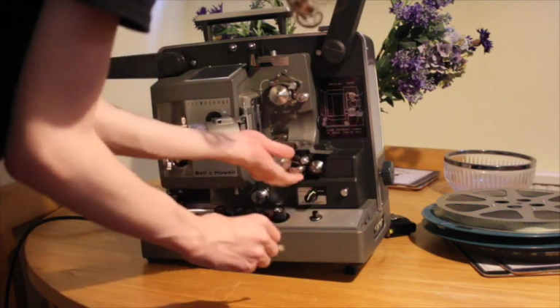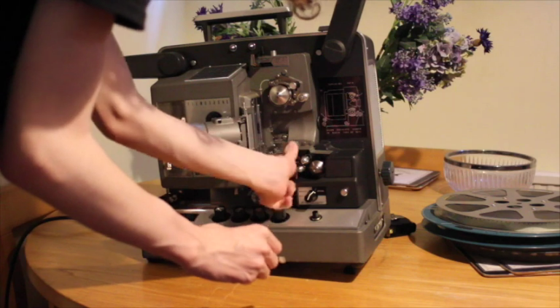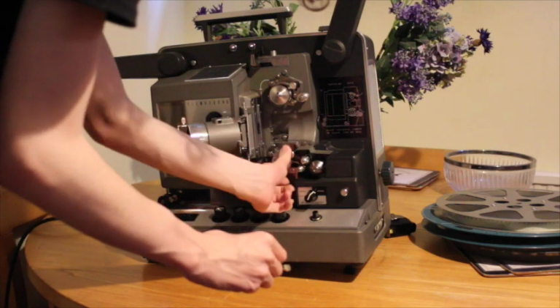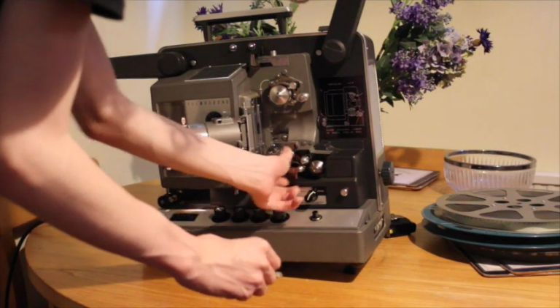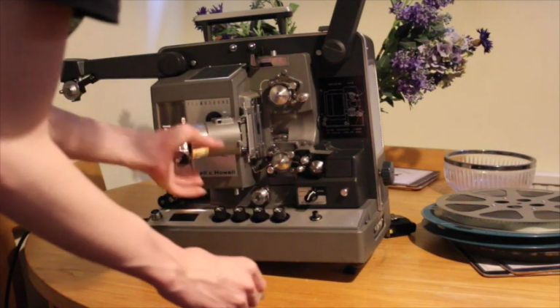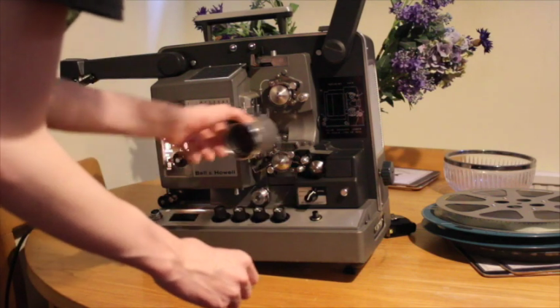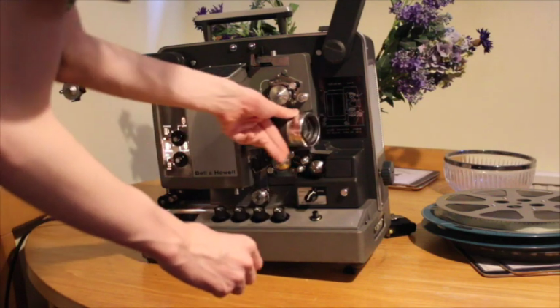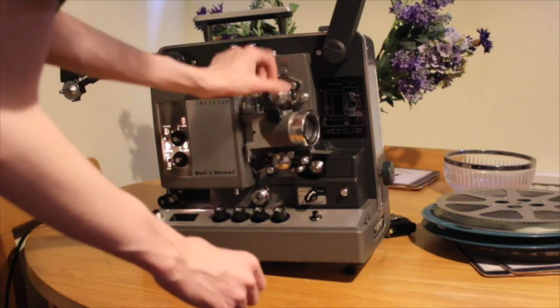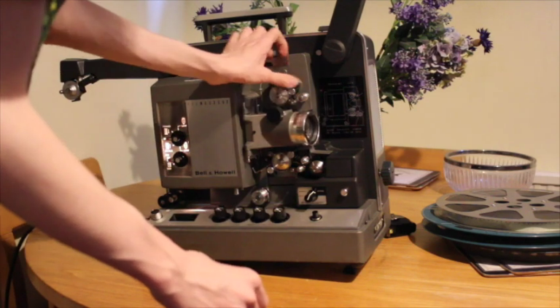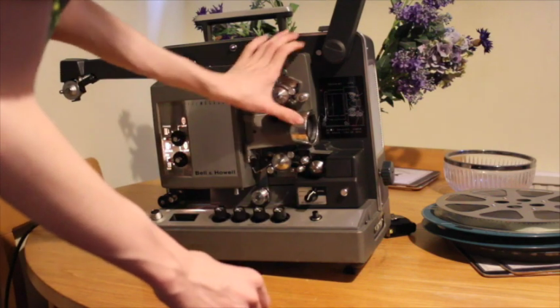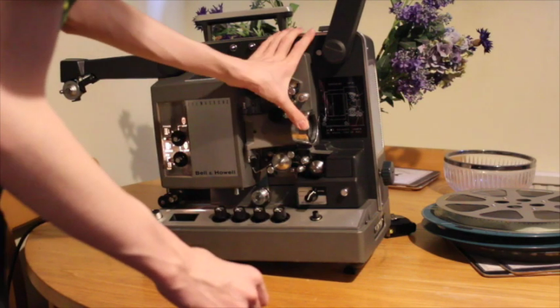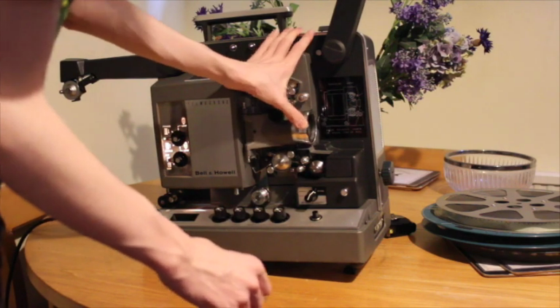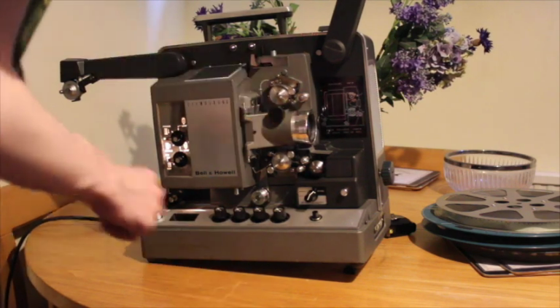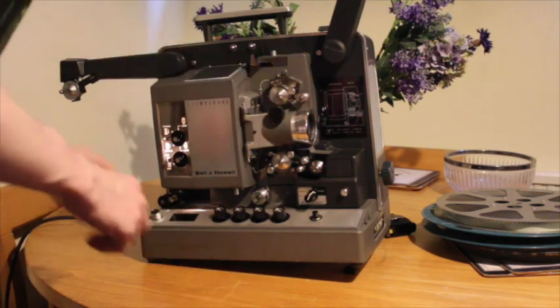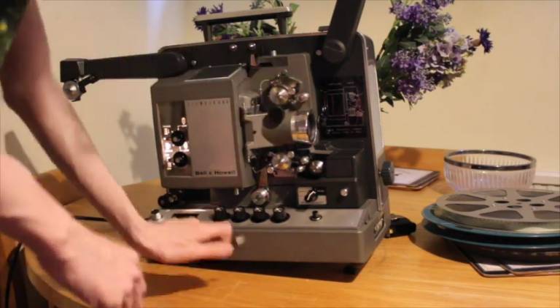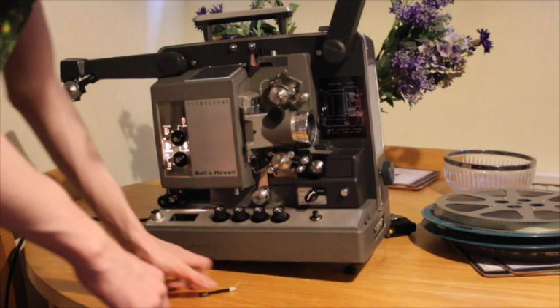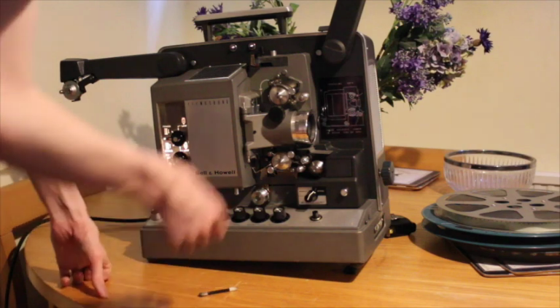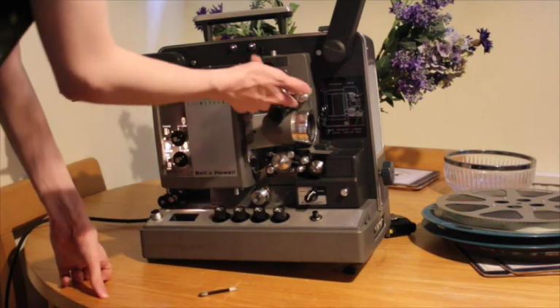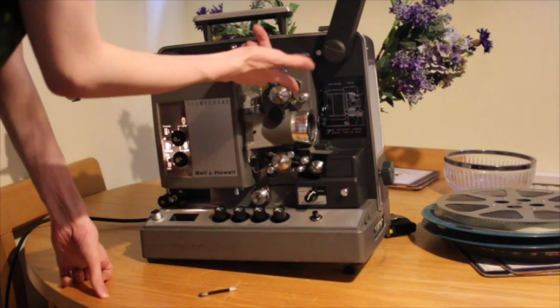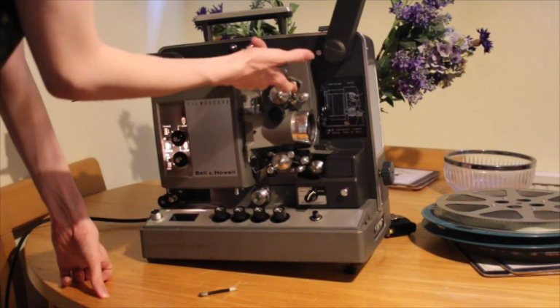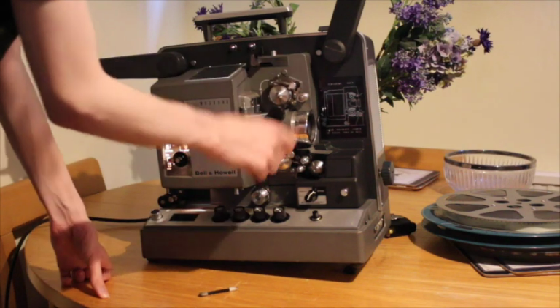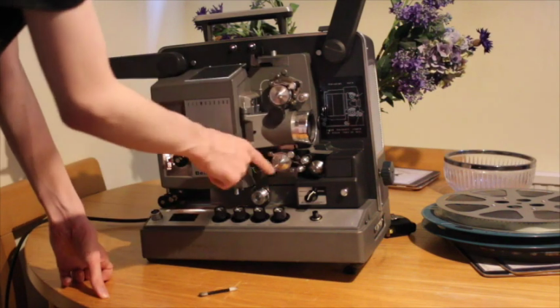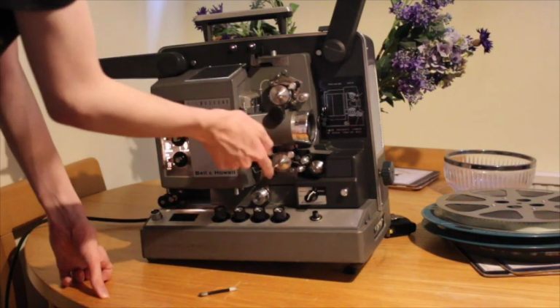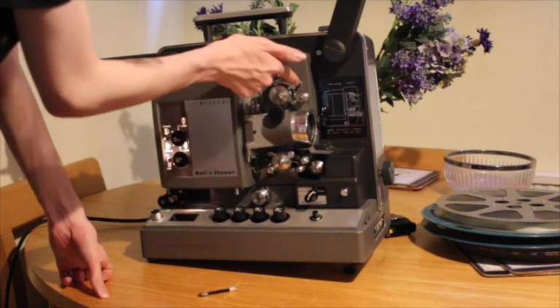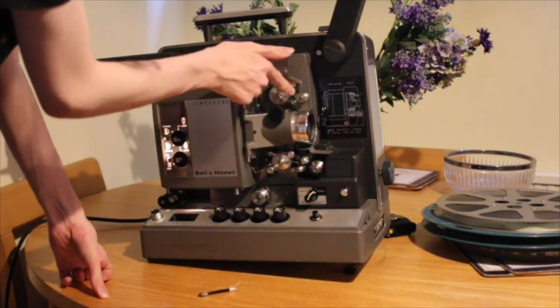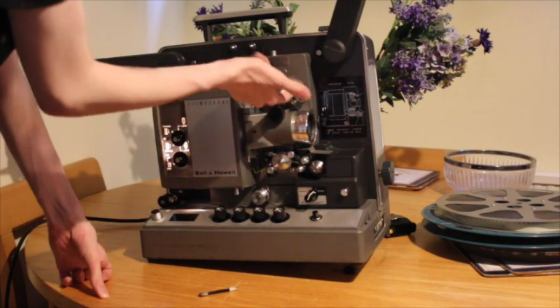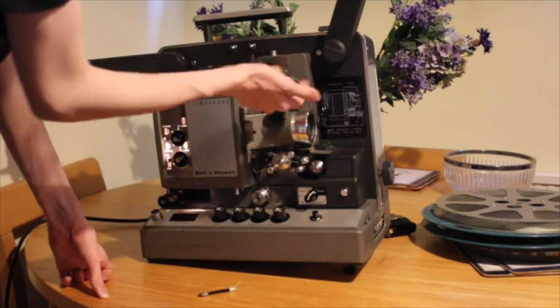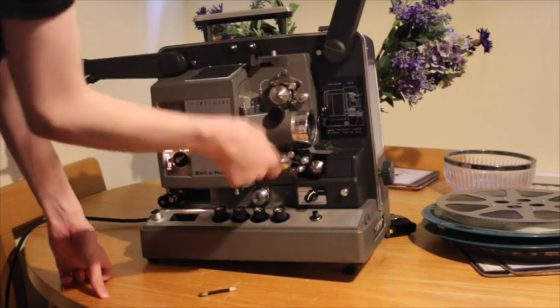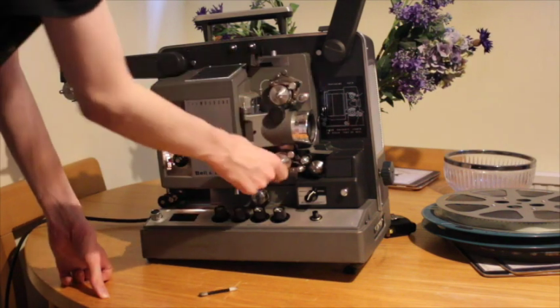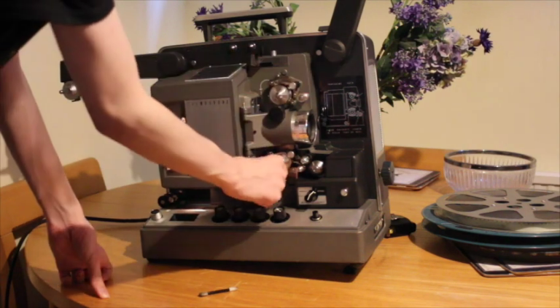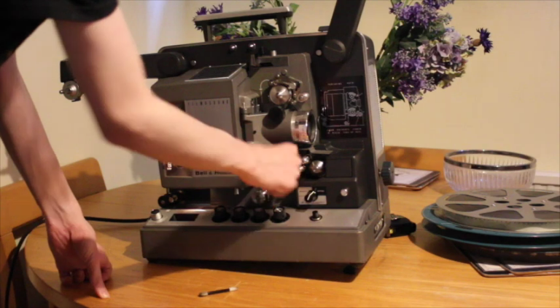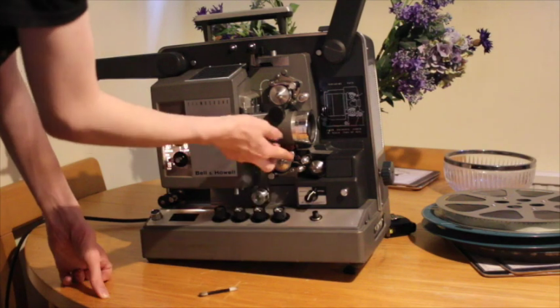On the 644, you have to lift up these little locks here by pushing down on the button, and they'll lift and let you pass the film through.